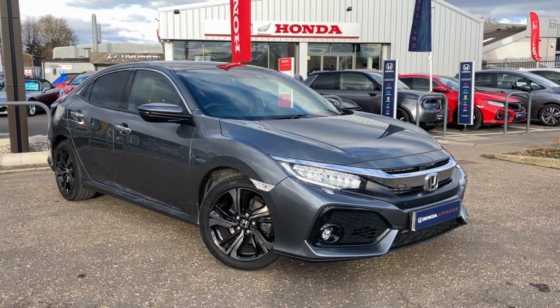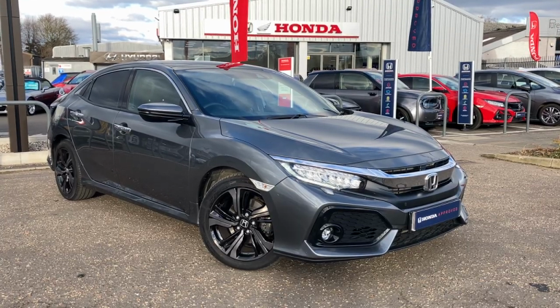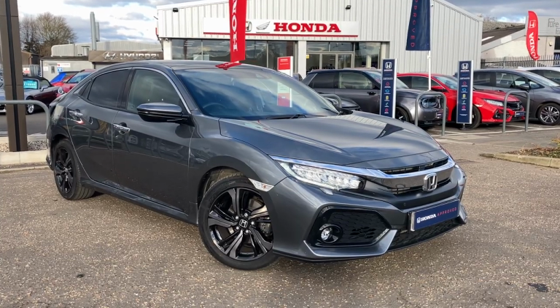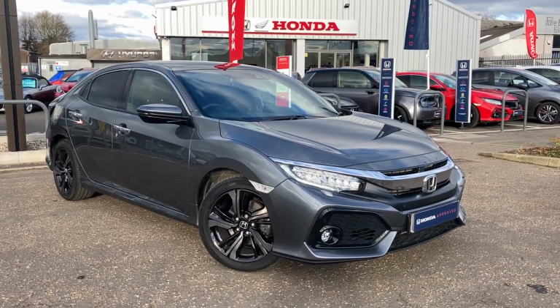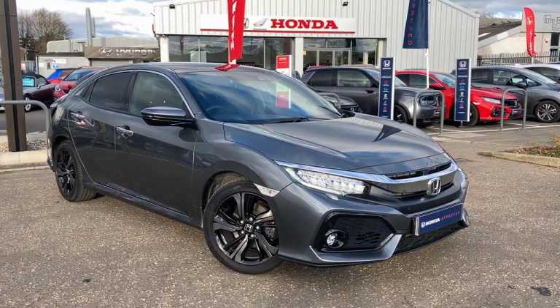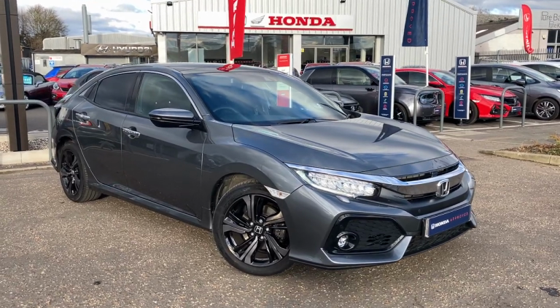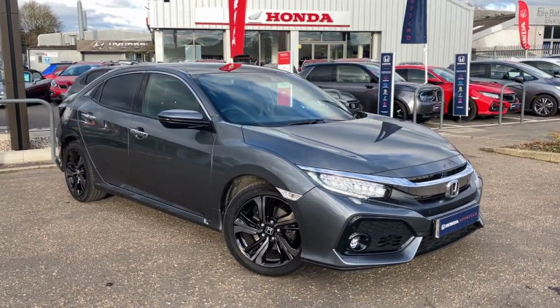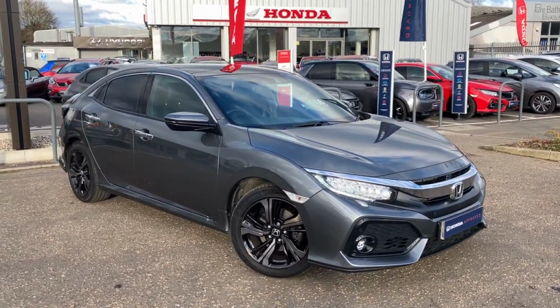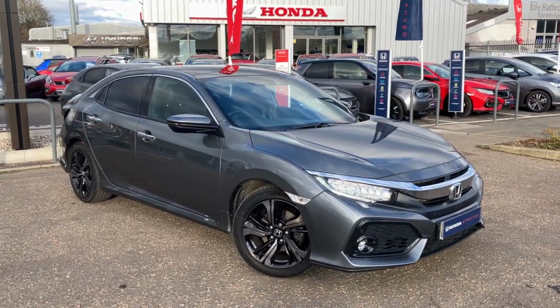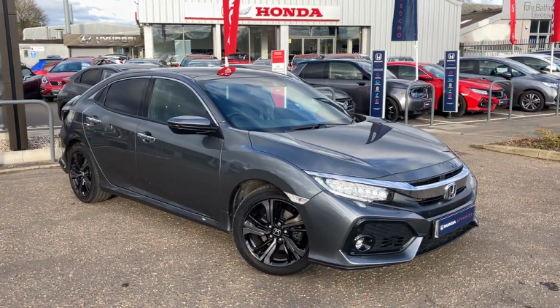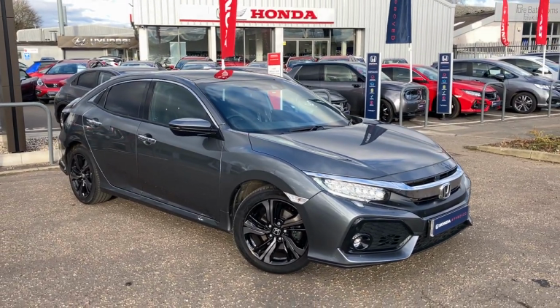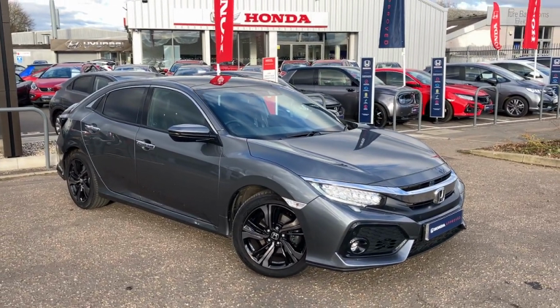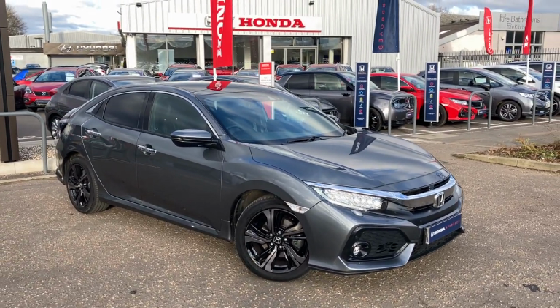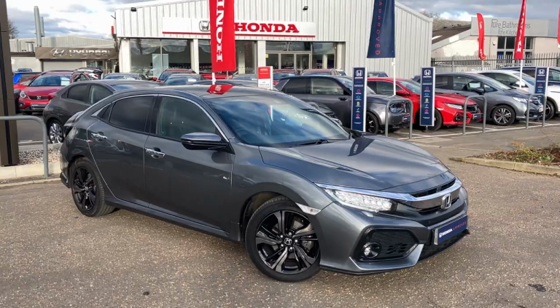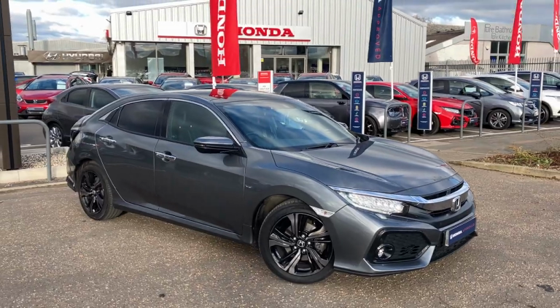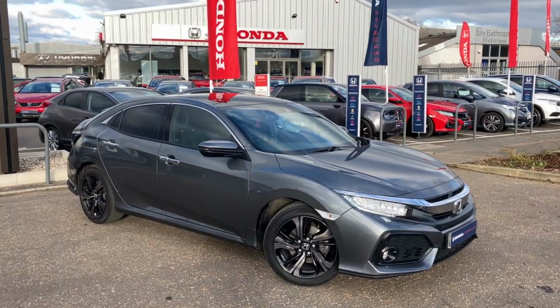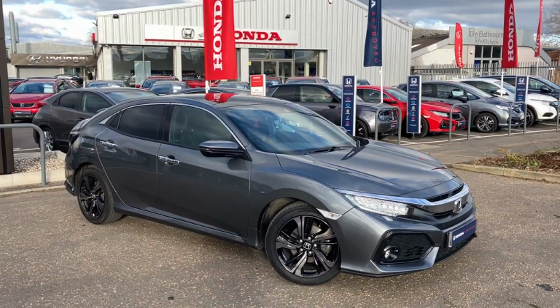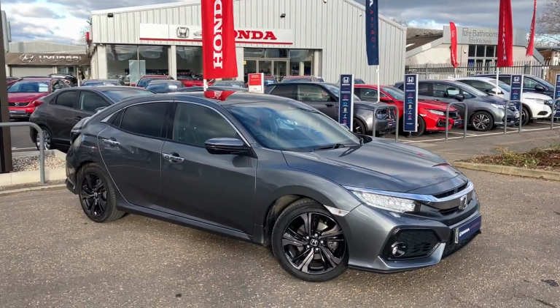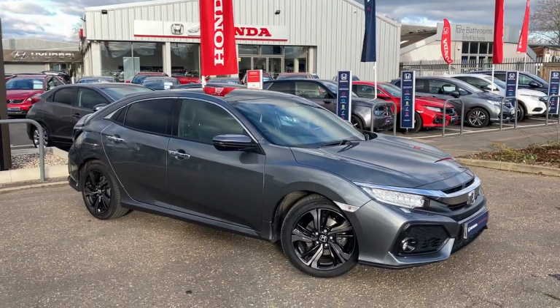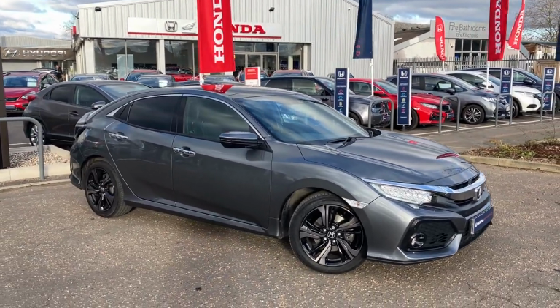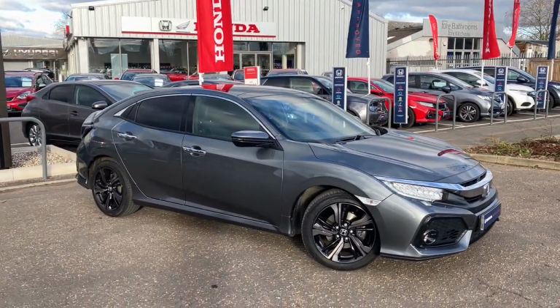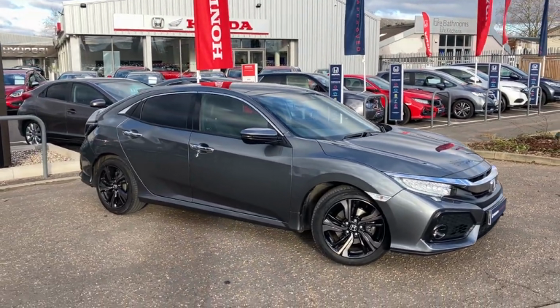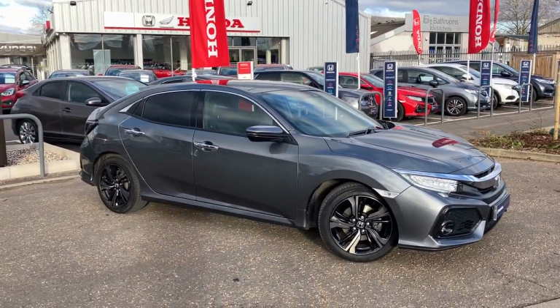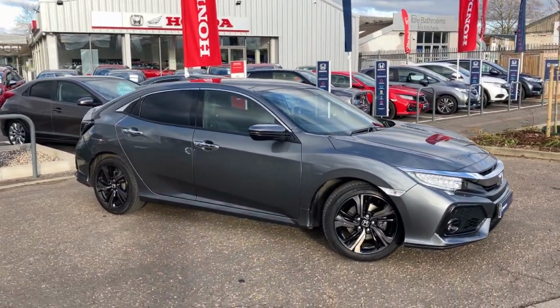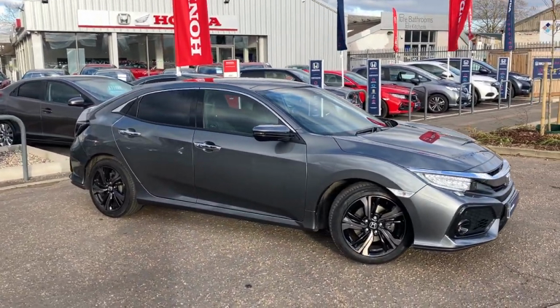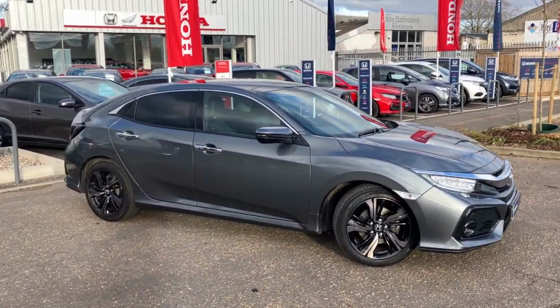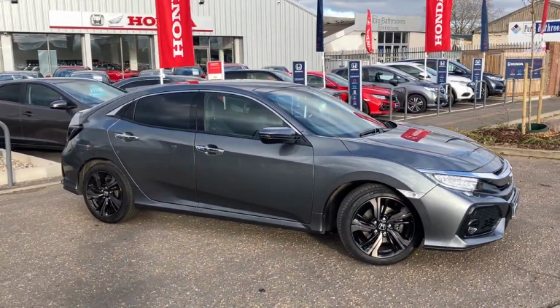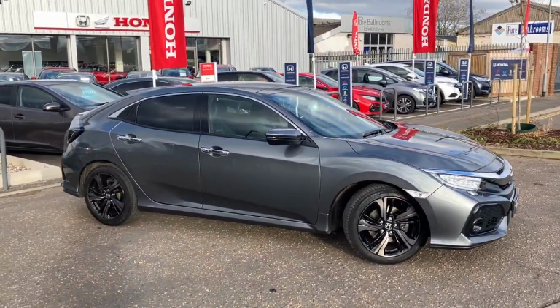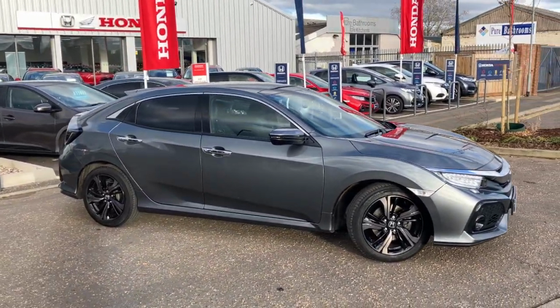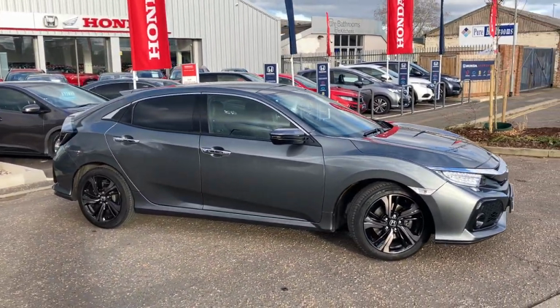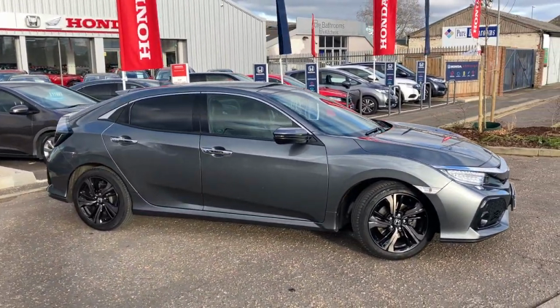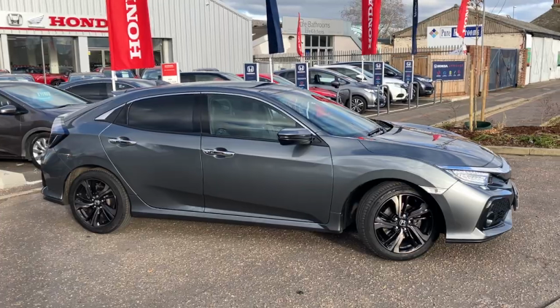Hi, welcome to John Banks Honda Cambridge. Today we have a fantastic Honda Civic 1.5 automatic Prestige model.